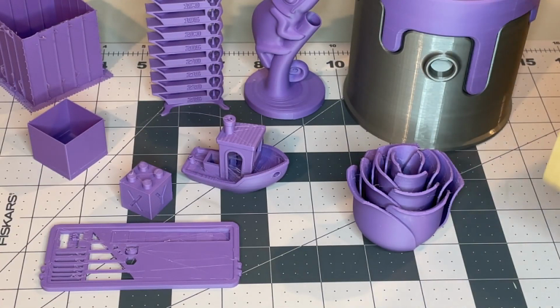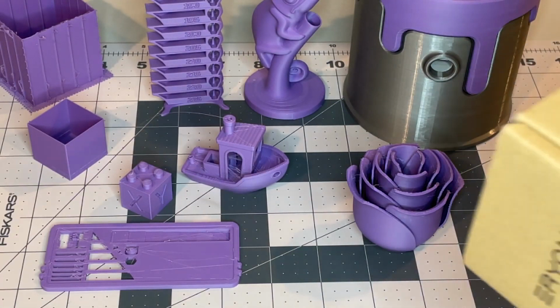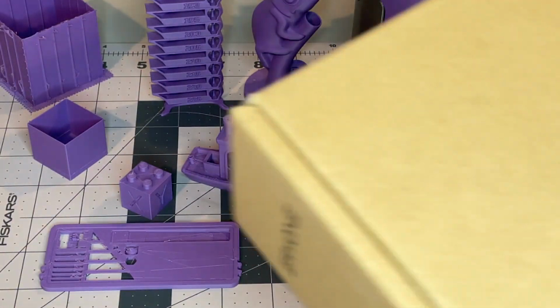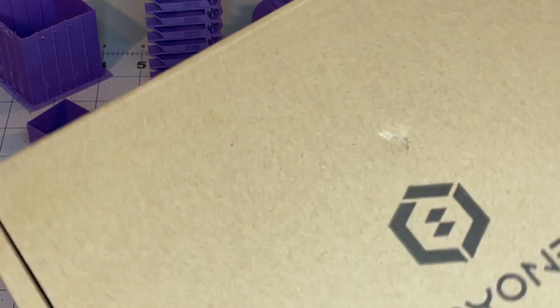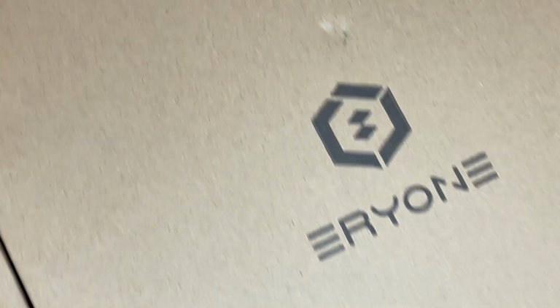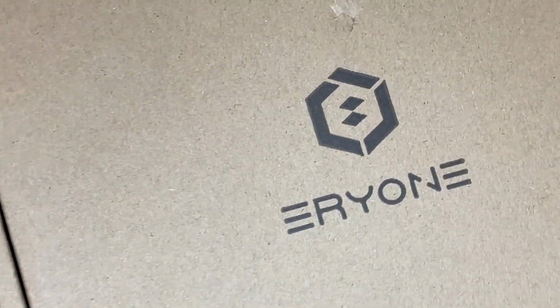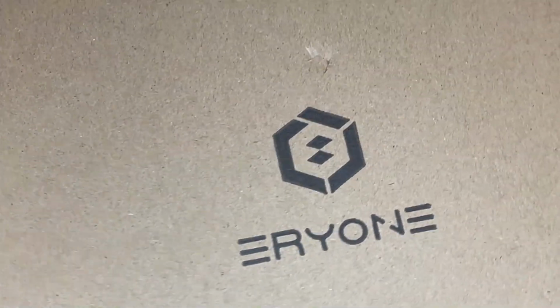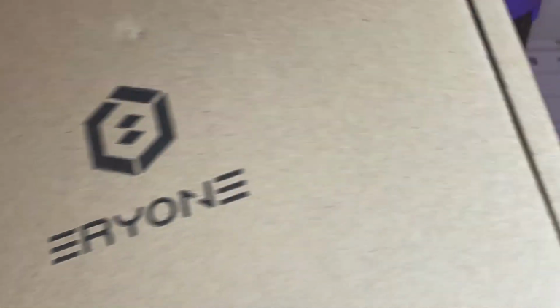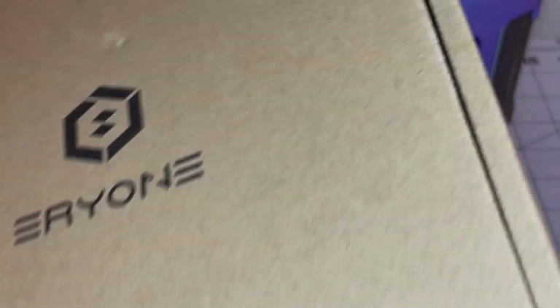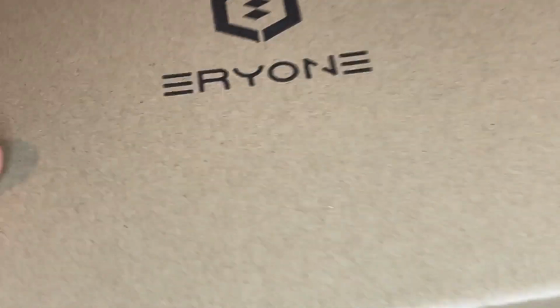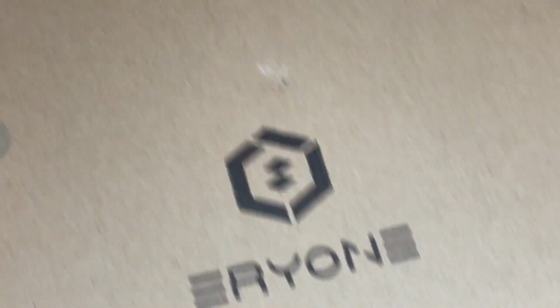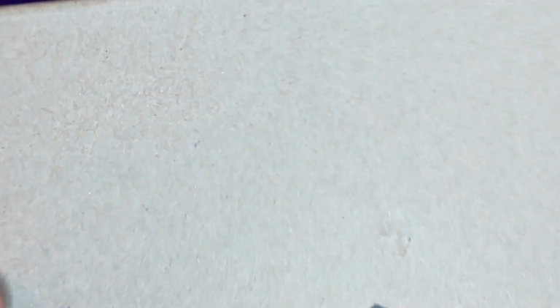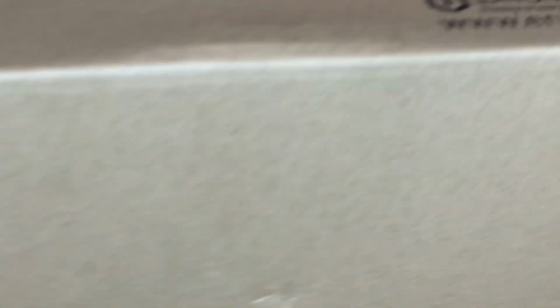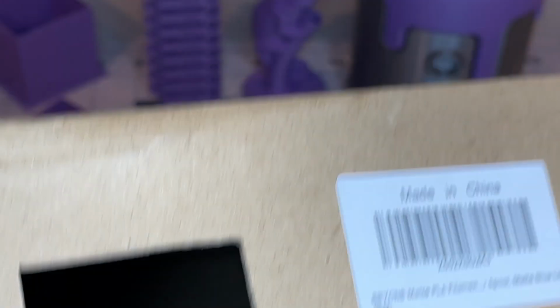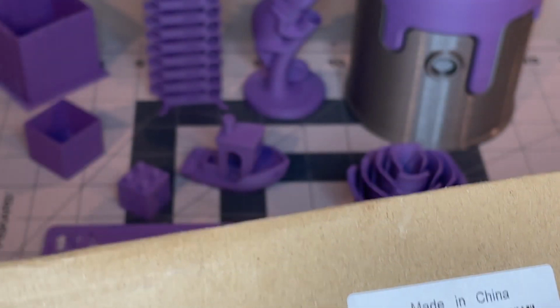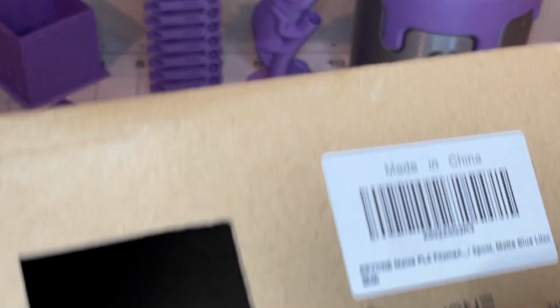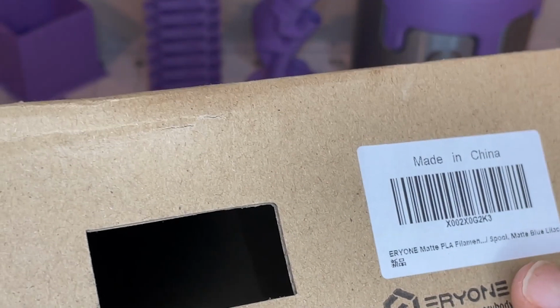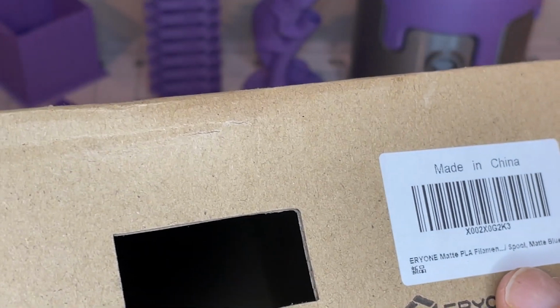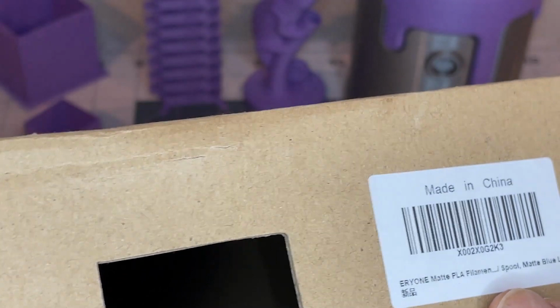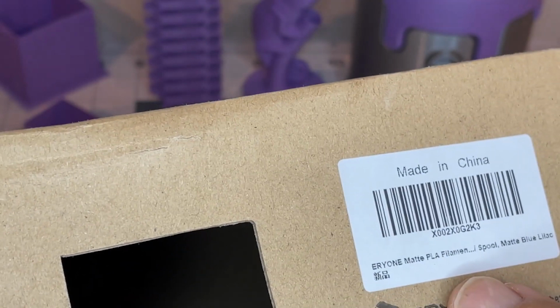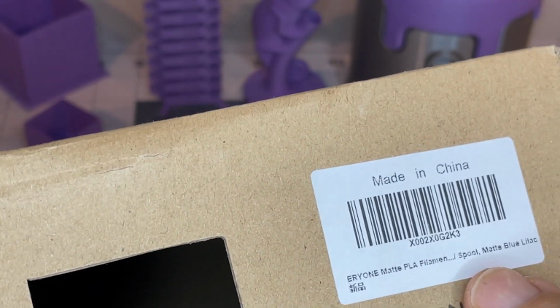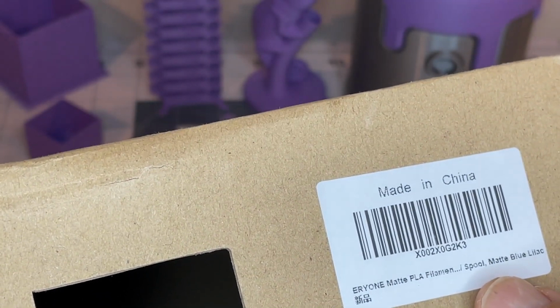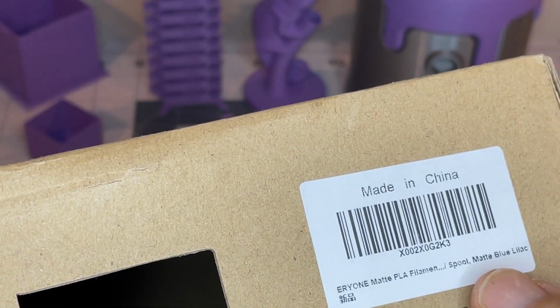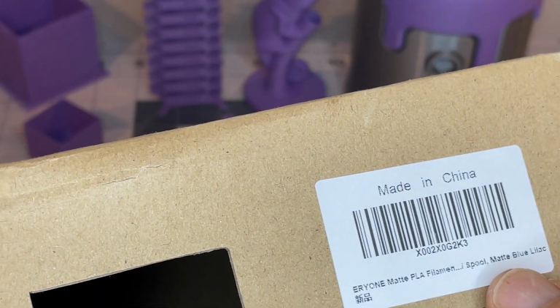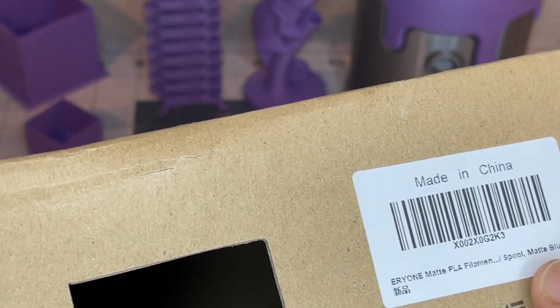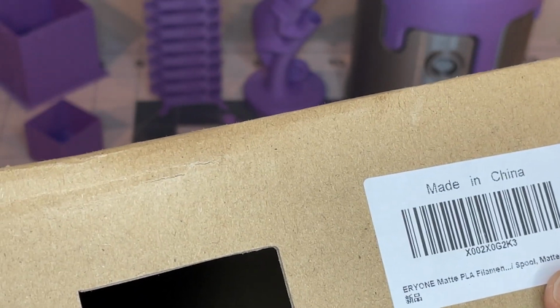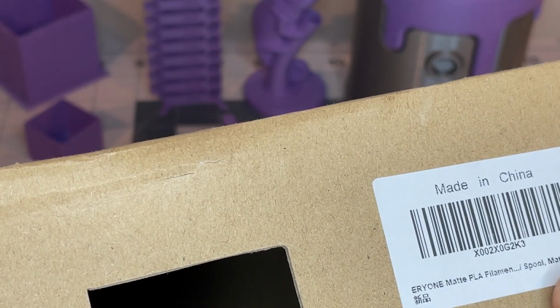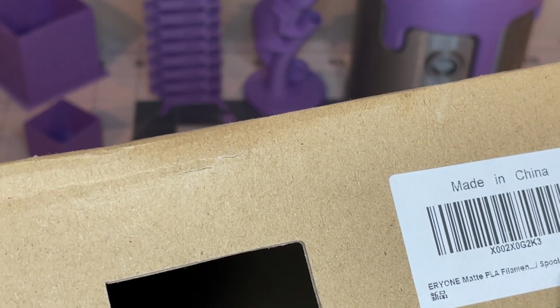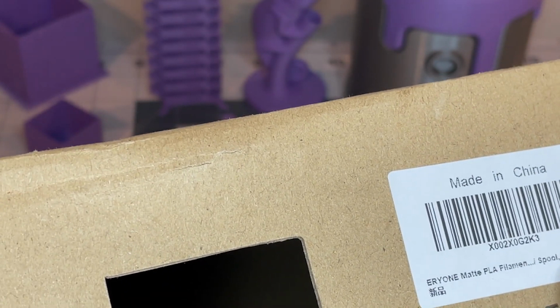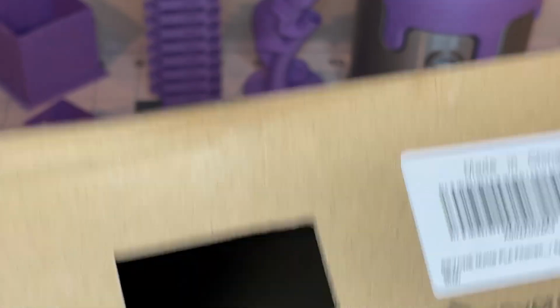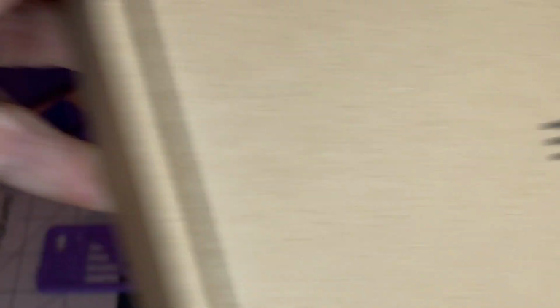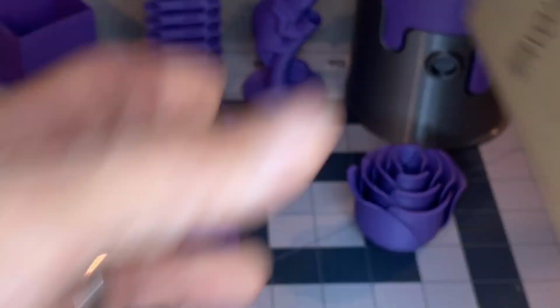Here are my results printing the Aerie1 — the matte. I call it purple, but they call it blue lilac.